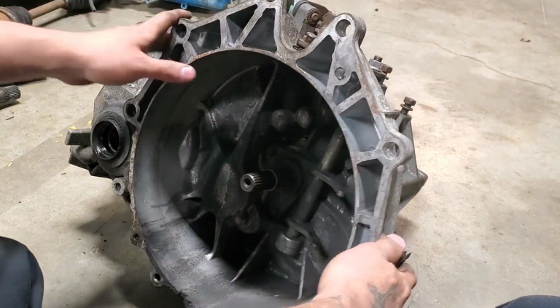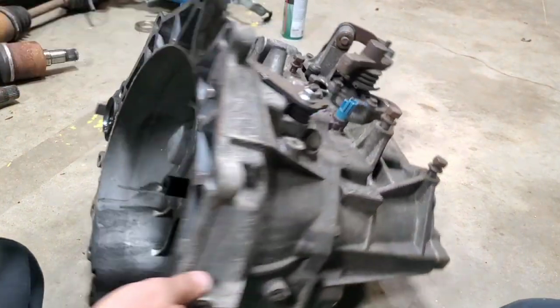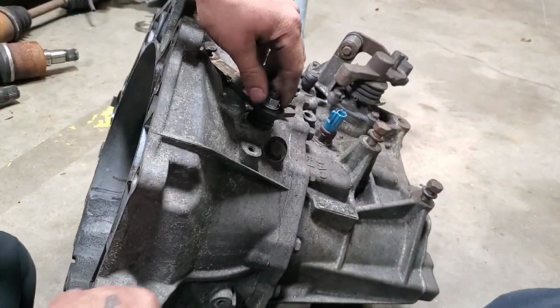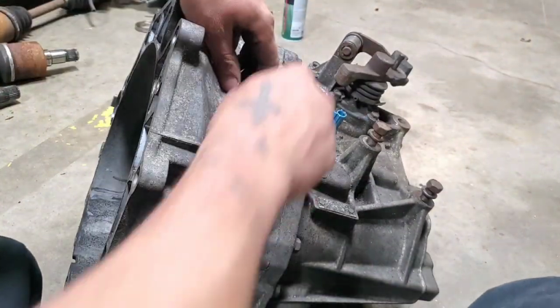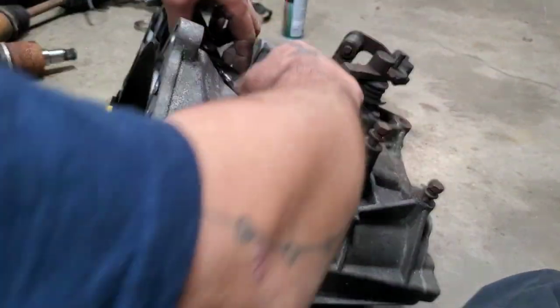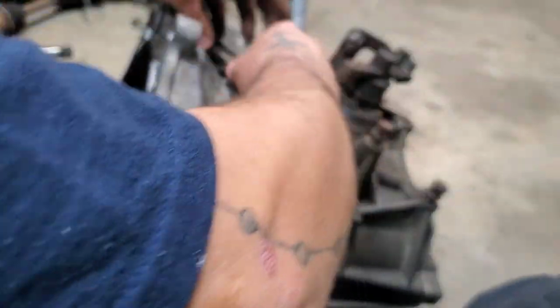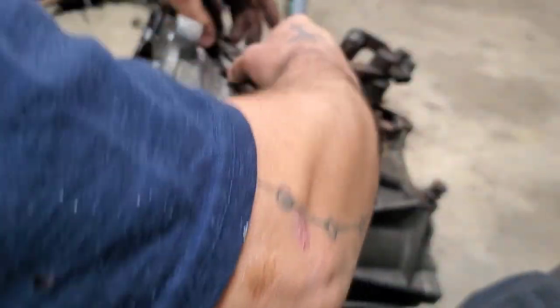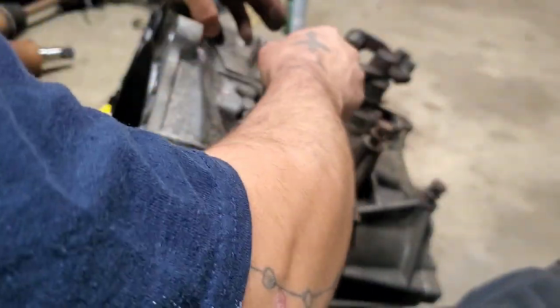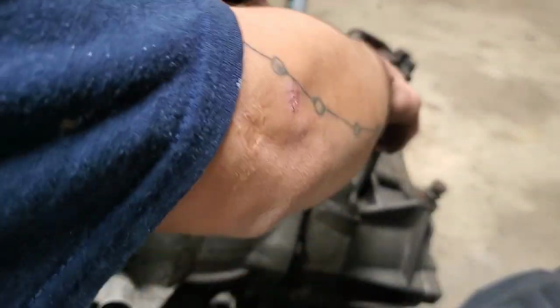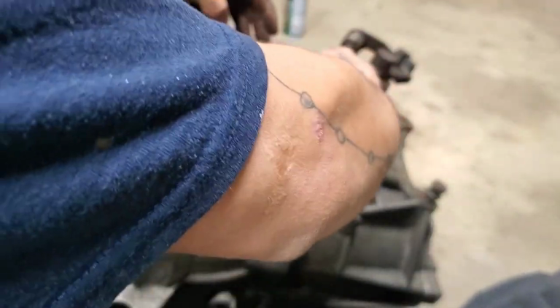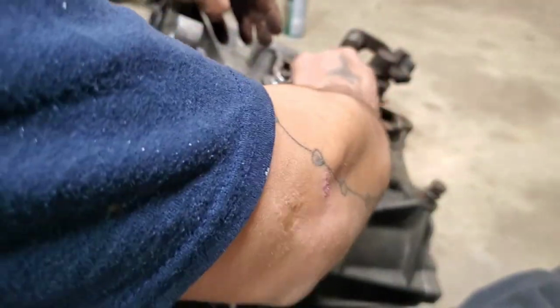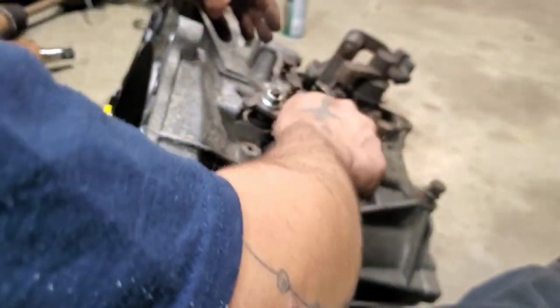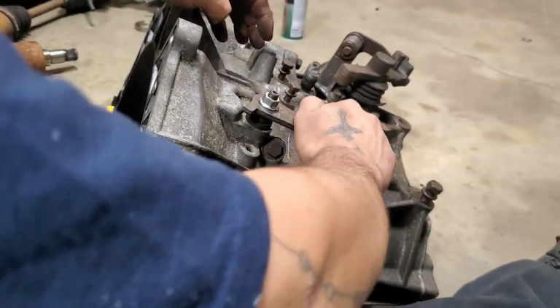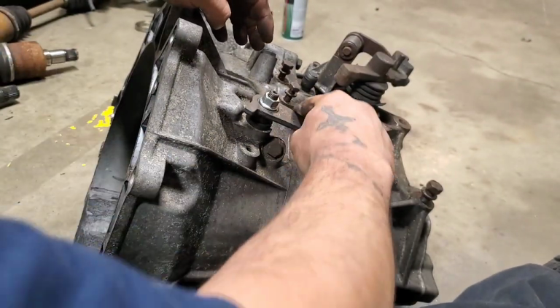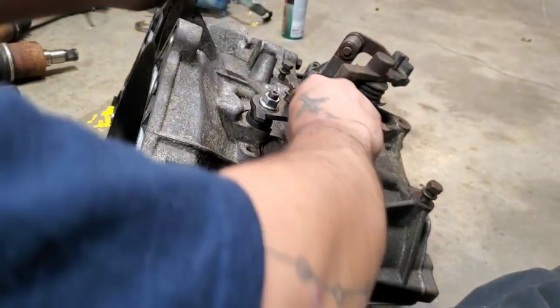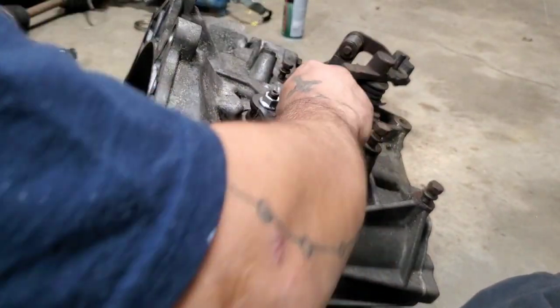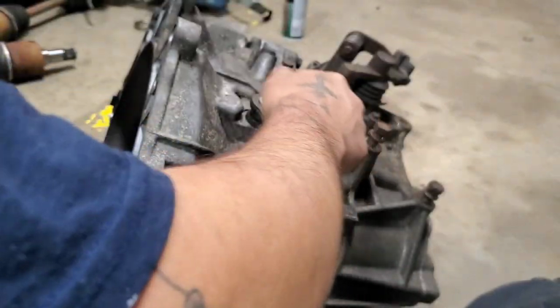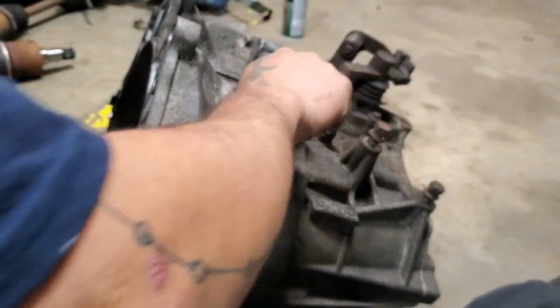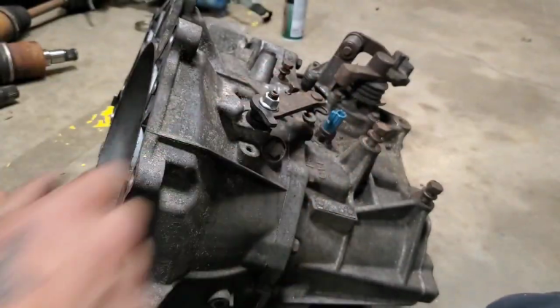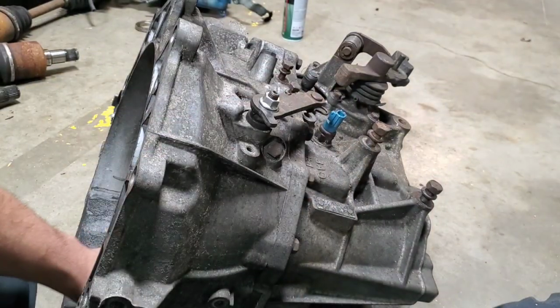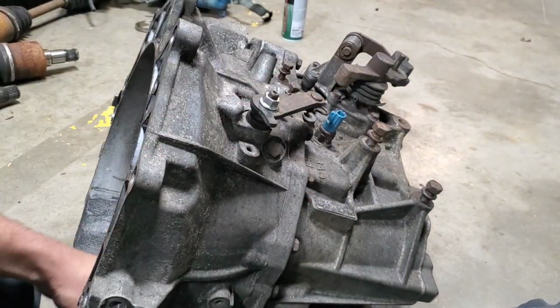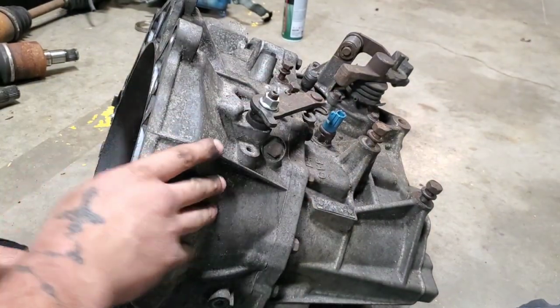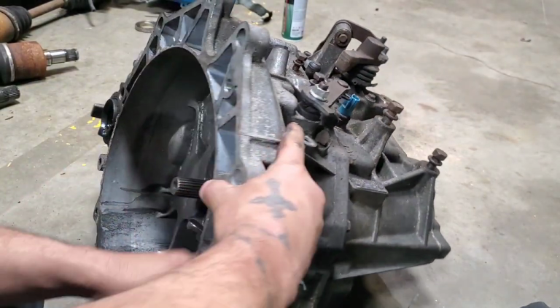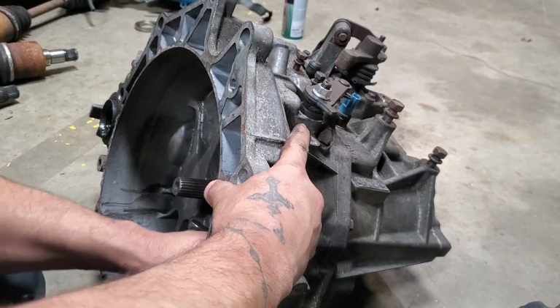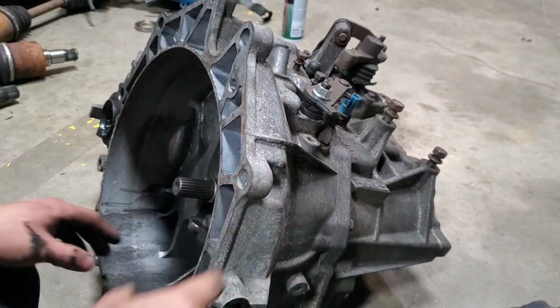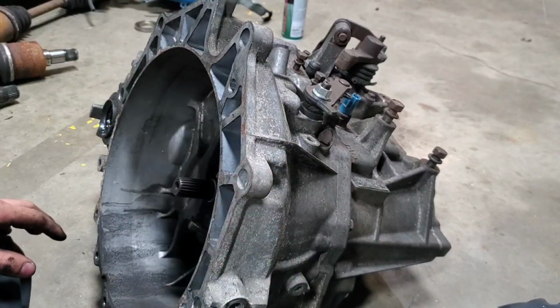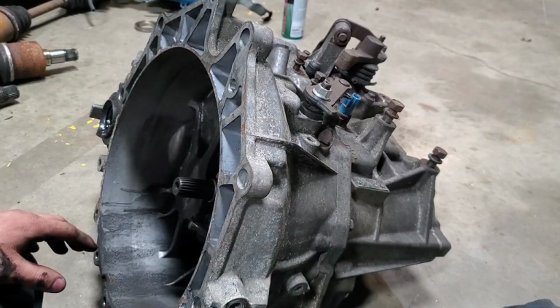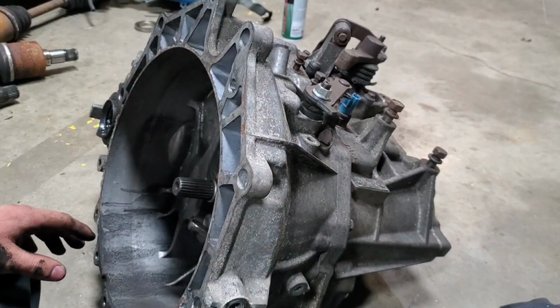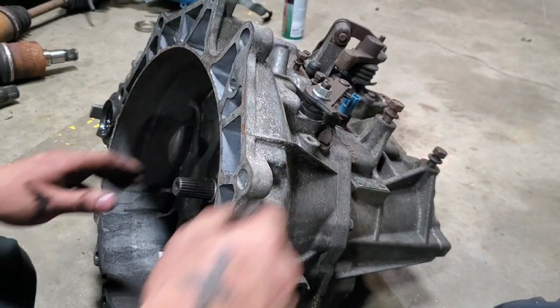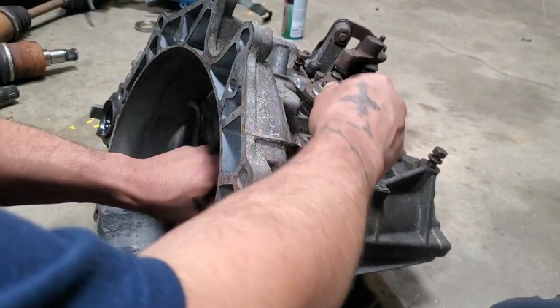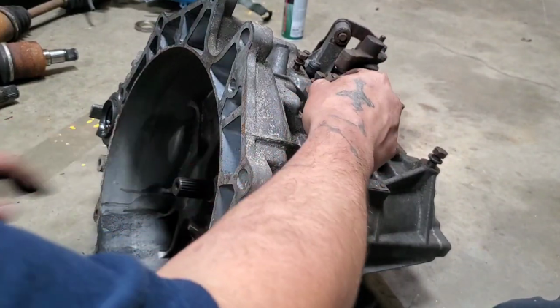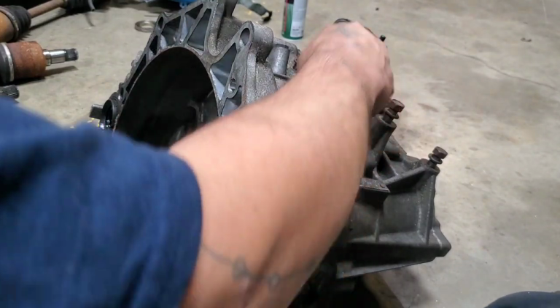All of this transmission will be the same as other front wheel drive cars I've seen. So I have to figure out where to start.